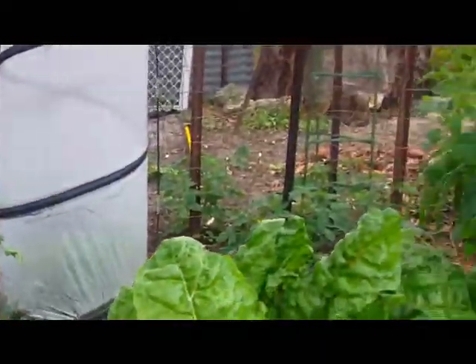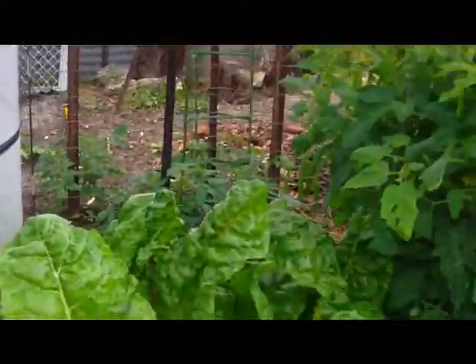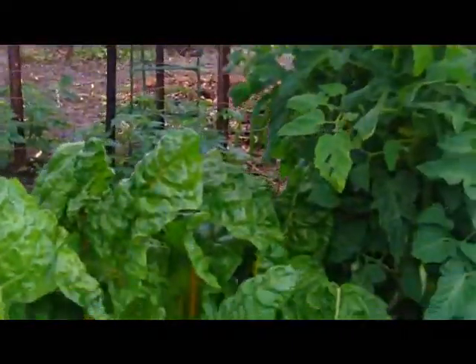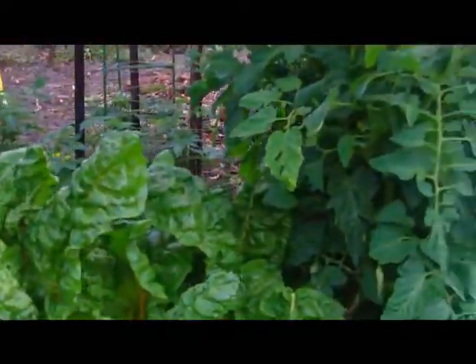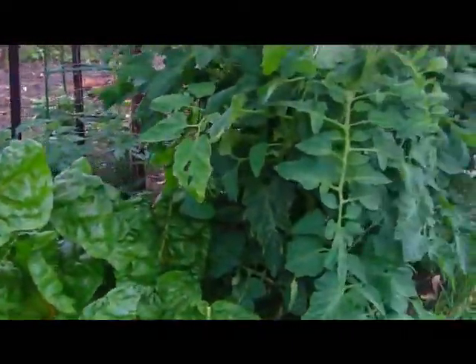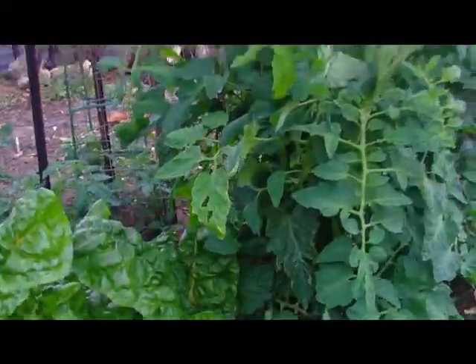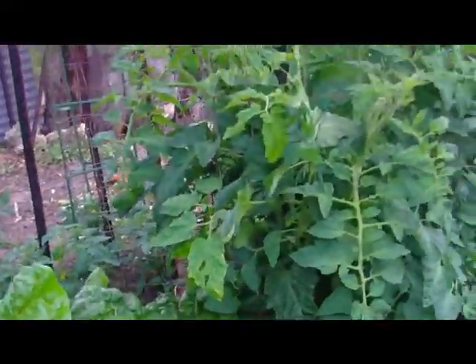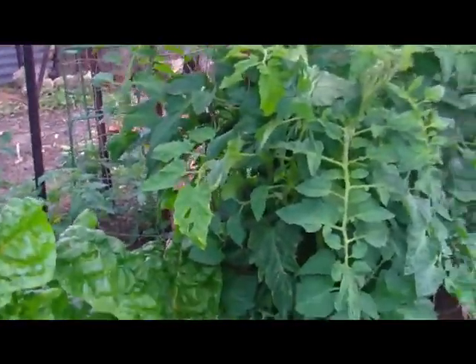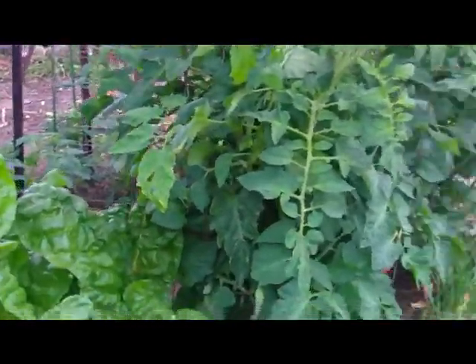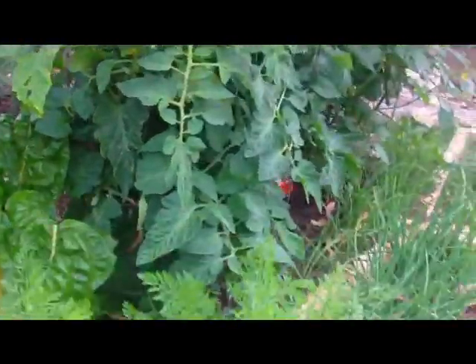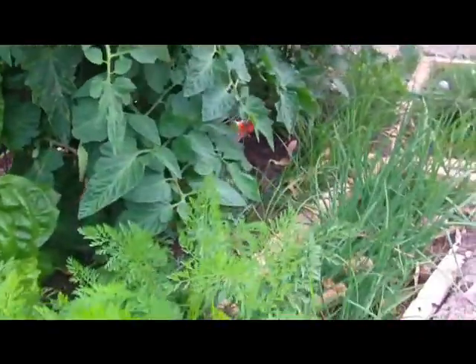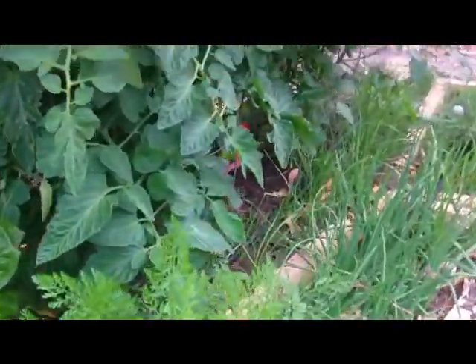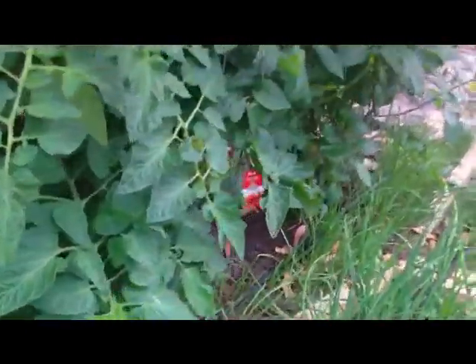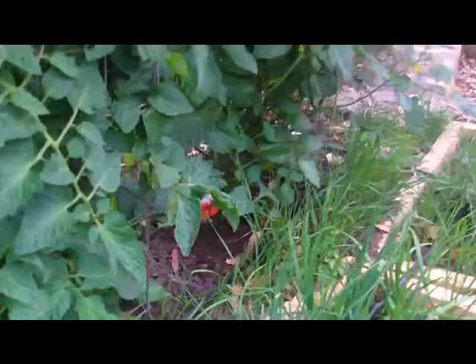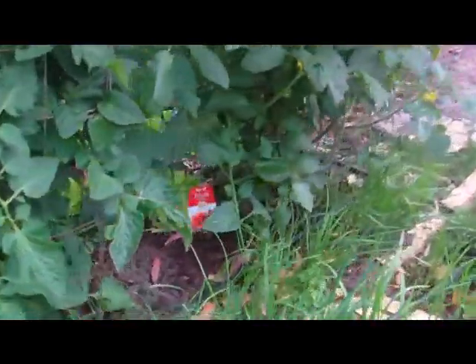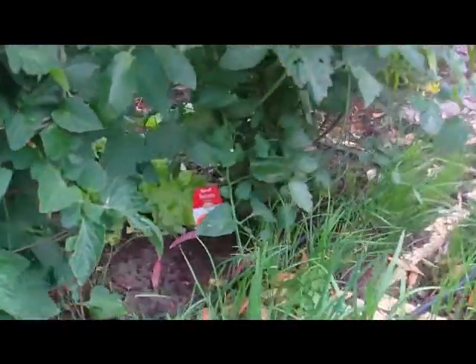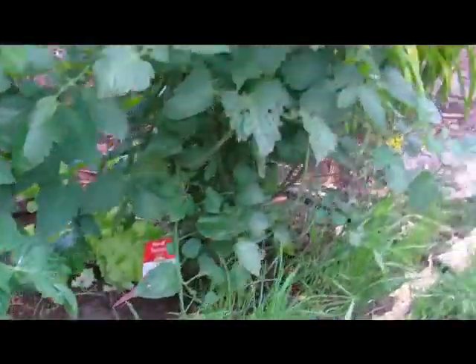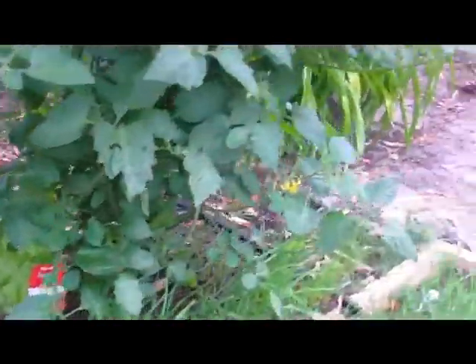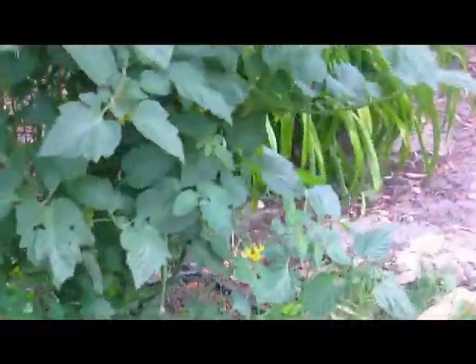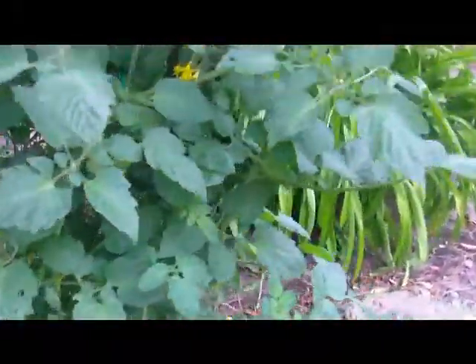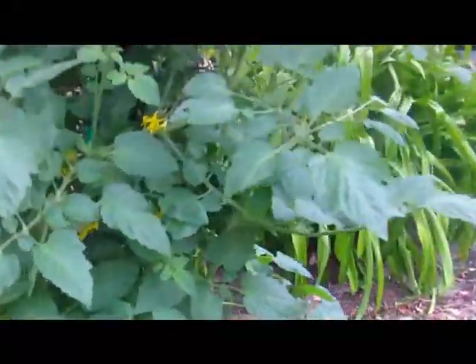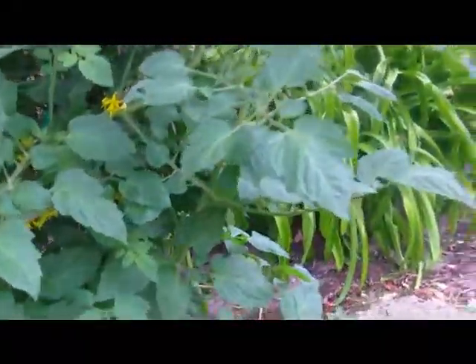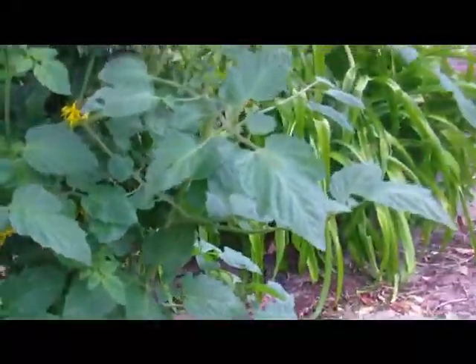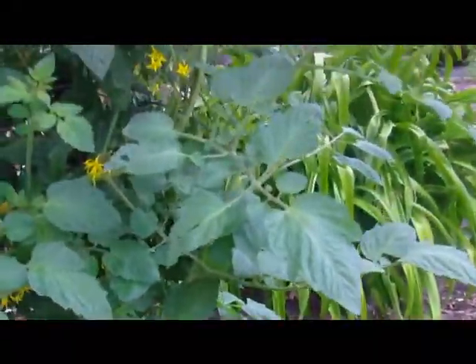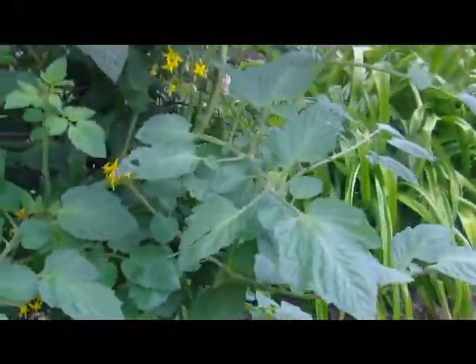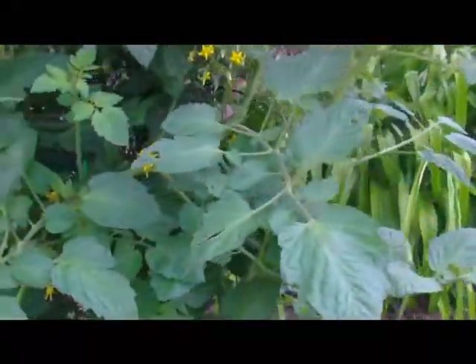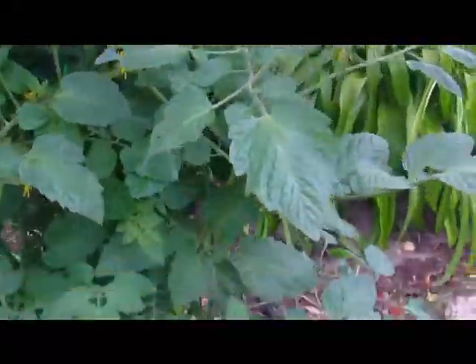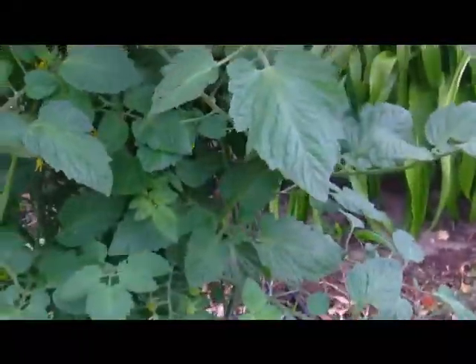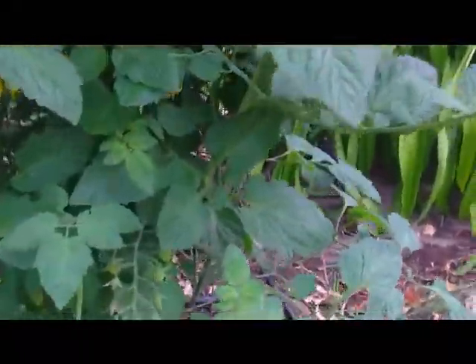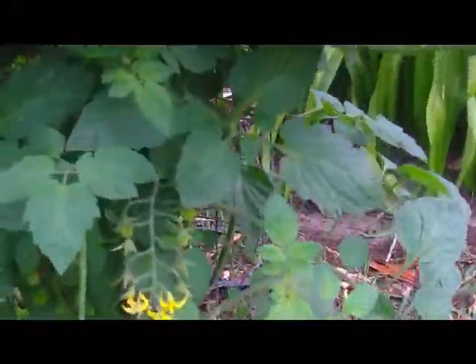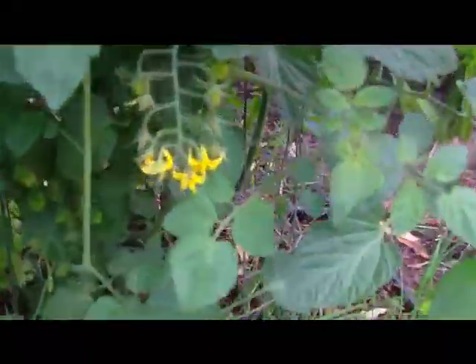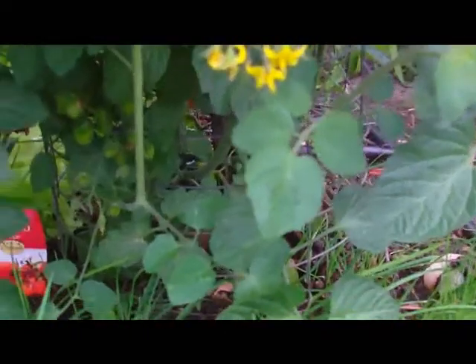I have a dehydrator already, an electric one, but it uses way too much power and it takes about 12 hours to dehydrate tomatoes.